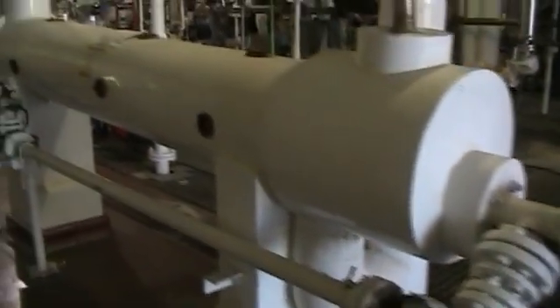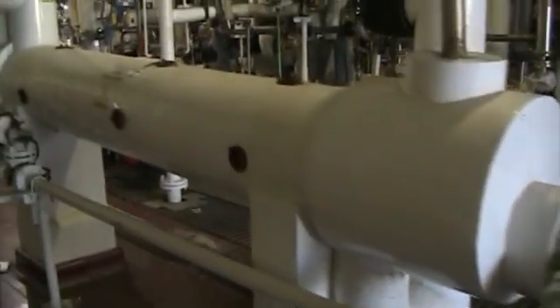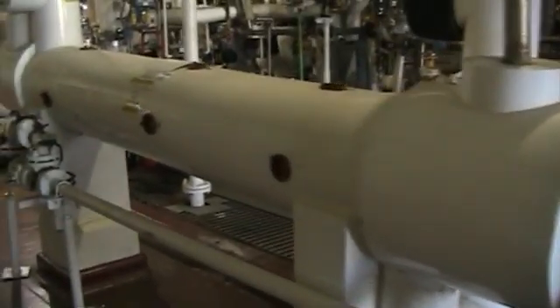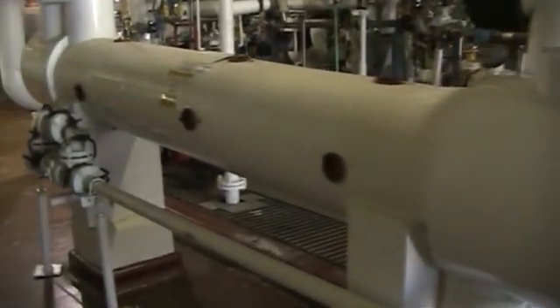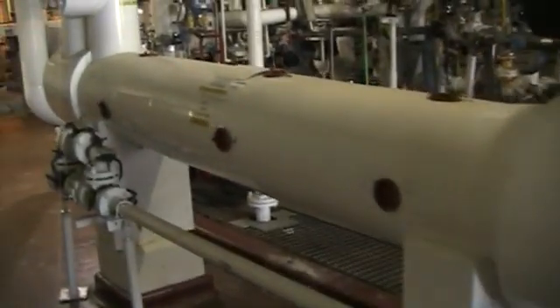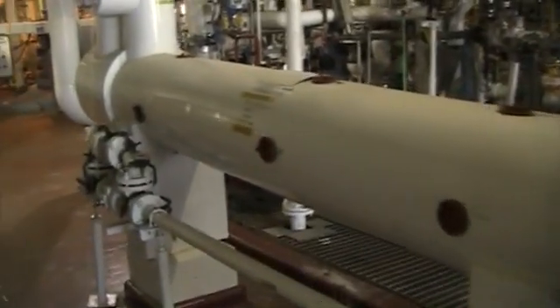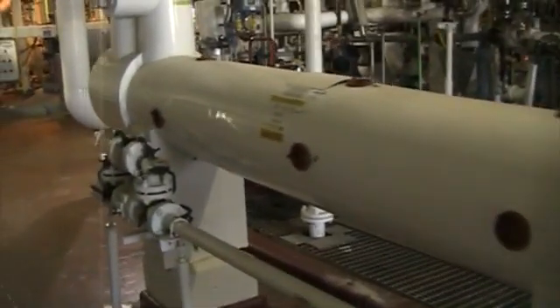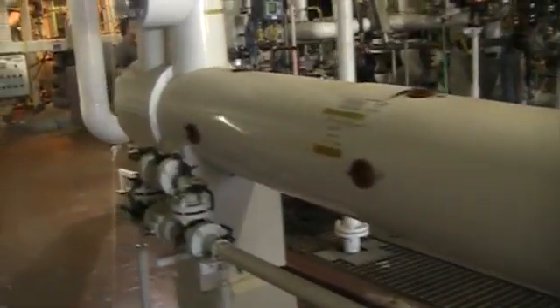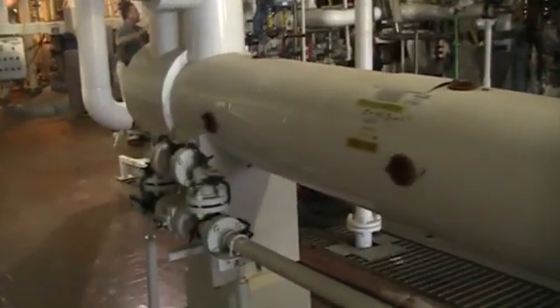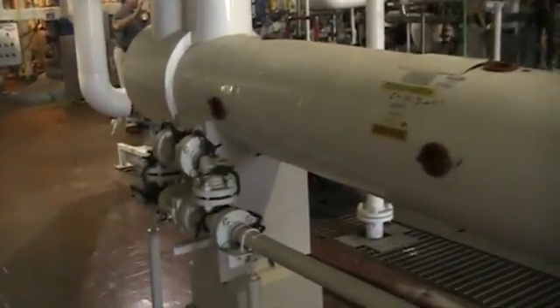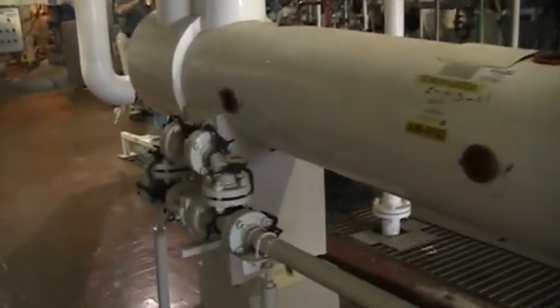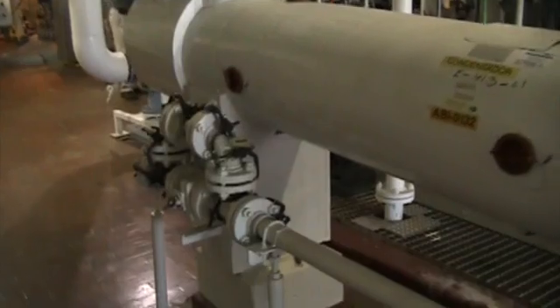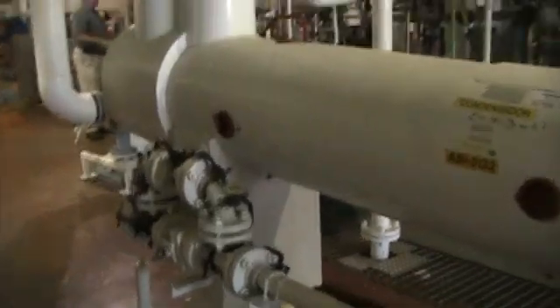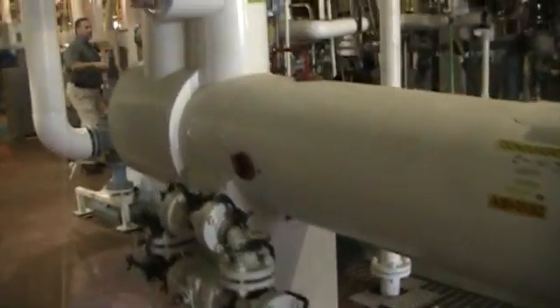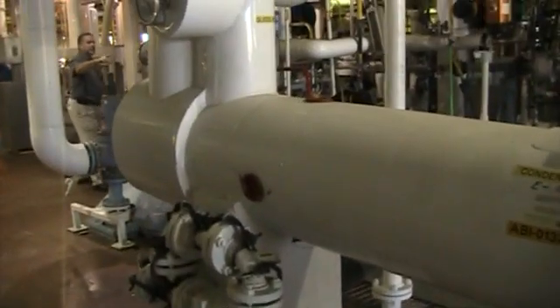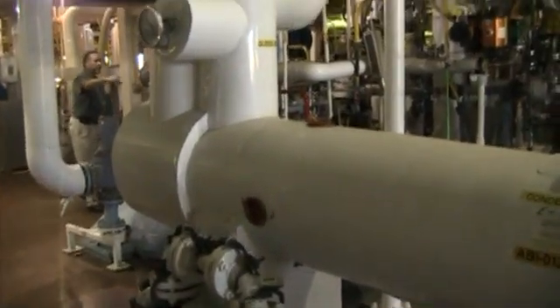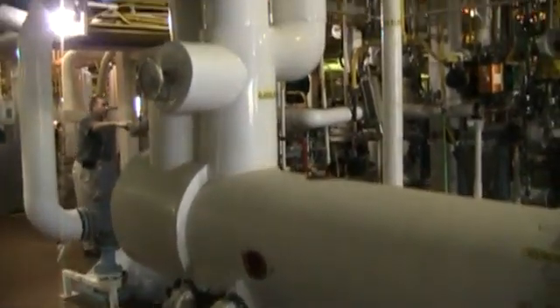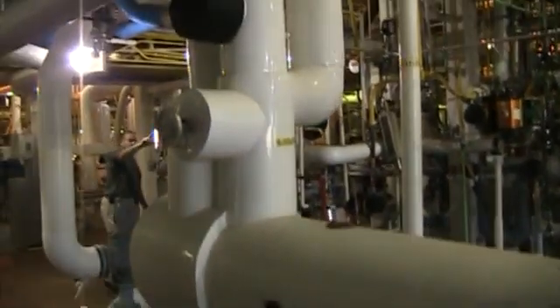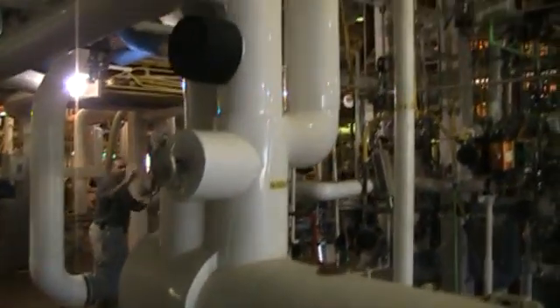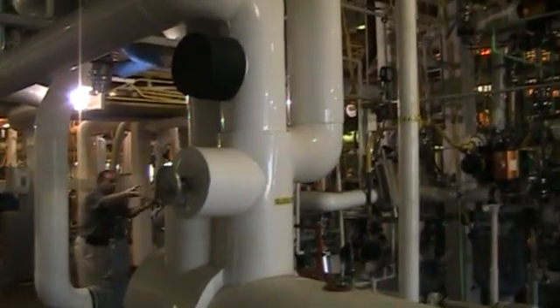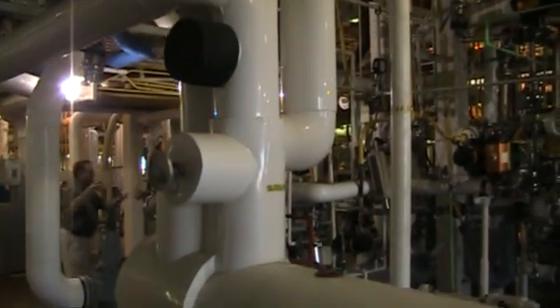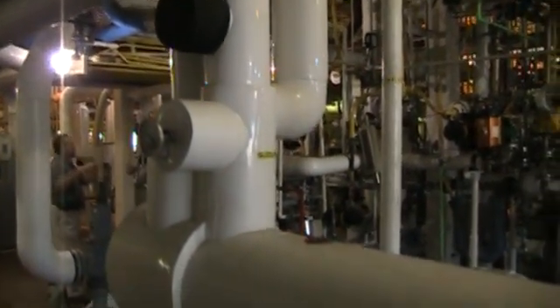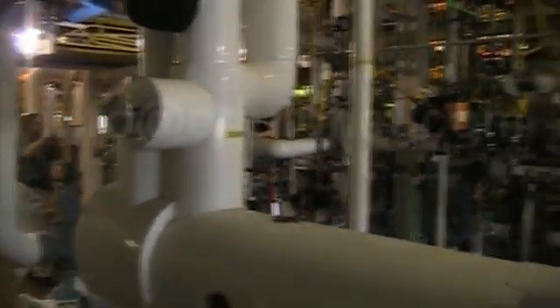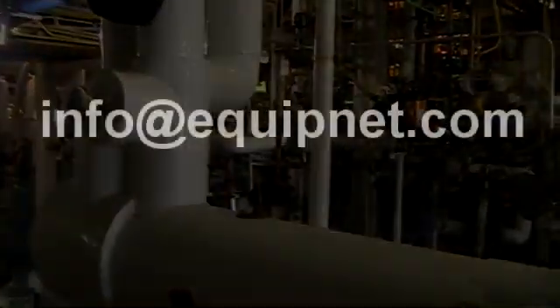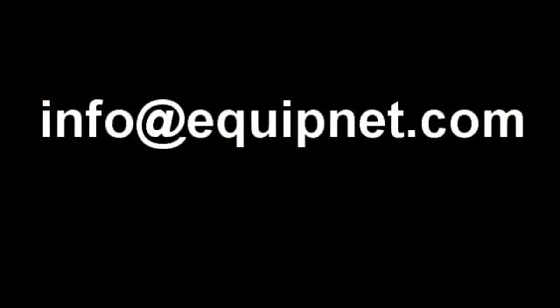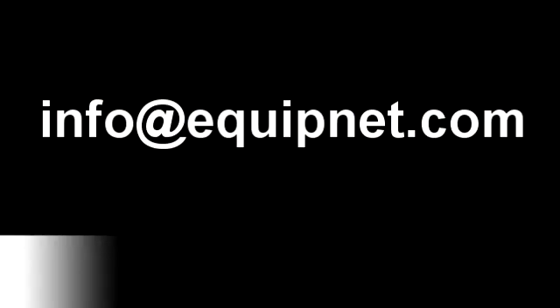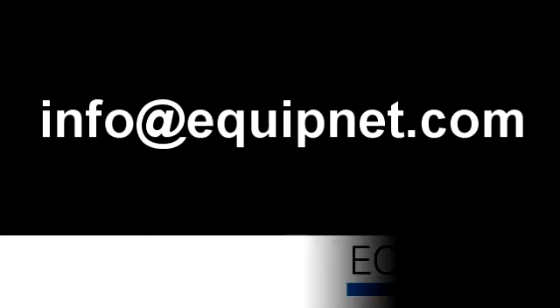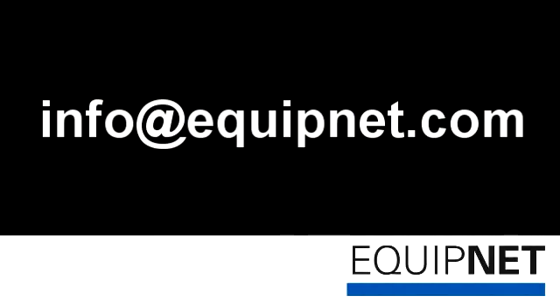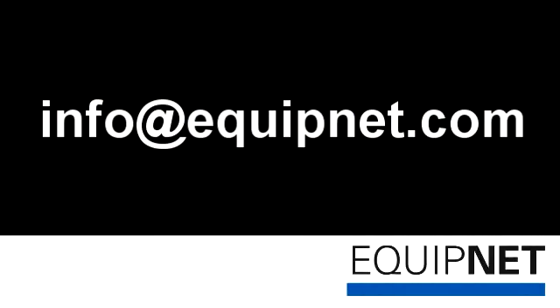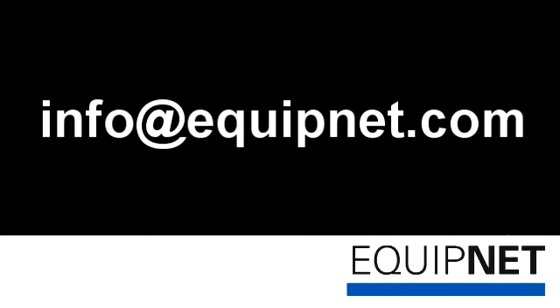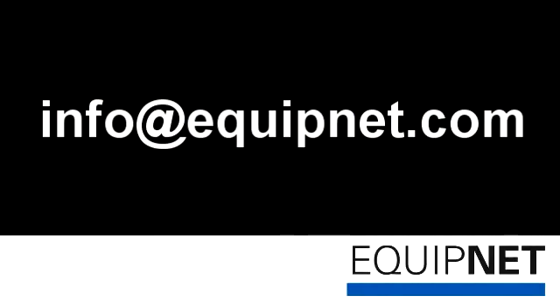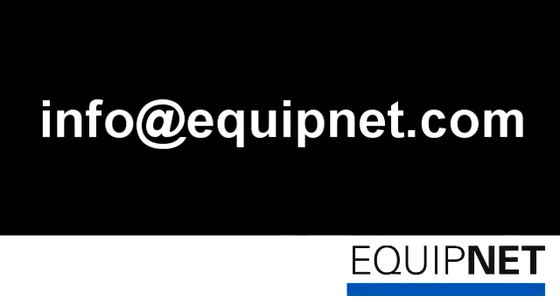If only one or two tubes are leaking, they may be plugged instead of repaired, which is both cost-effective and won't lose you much square footage. Please let us know if you have any questions about this inspection process.